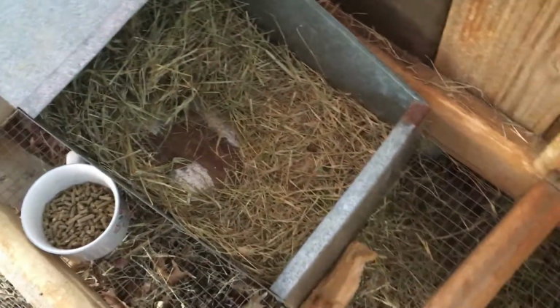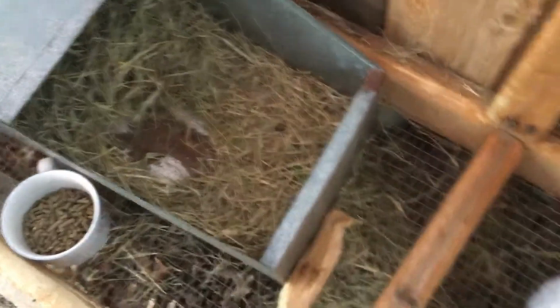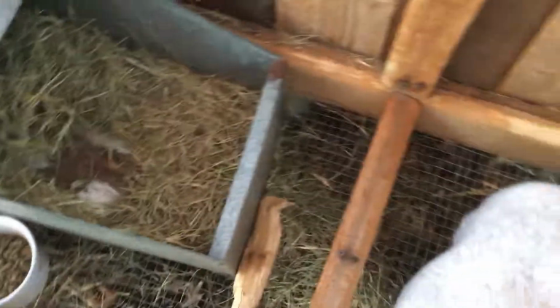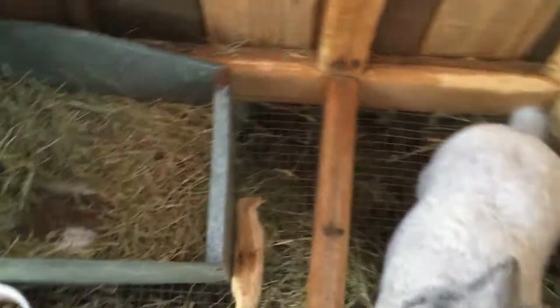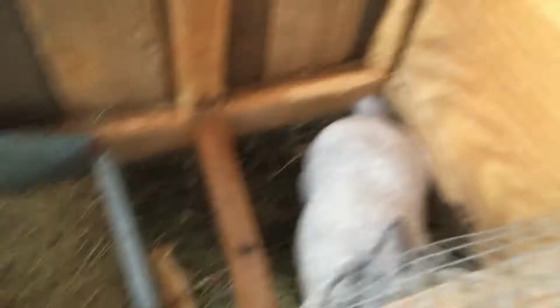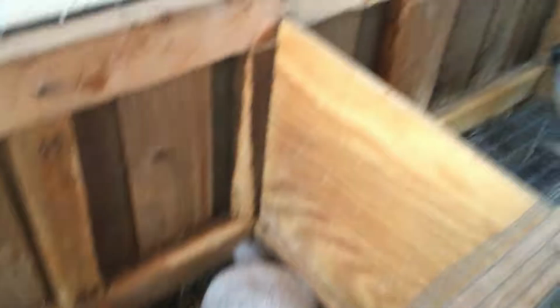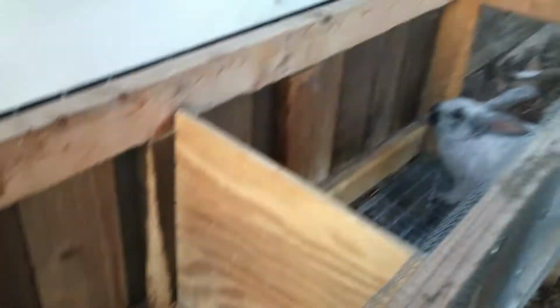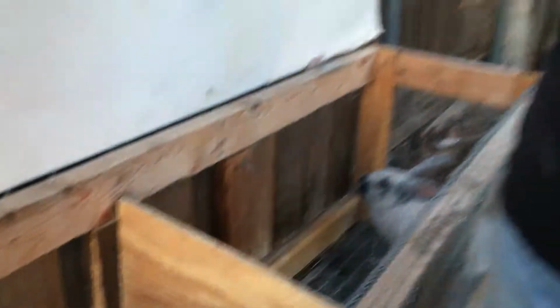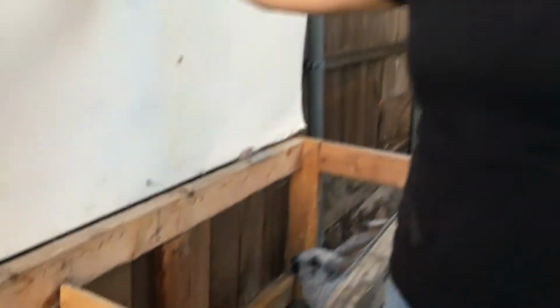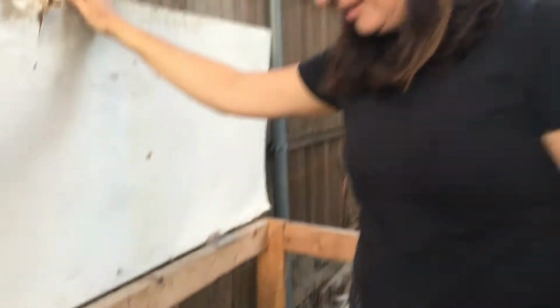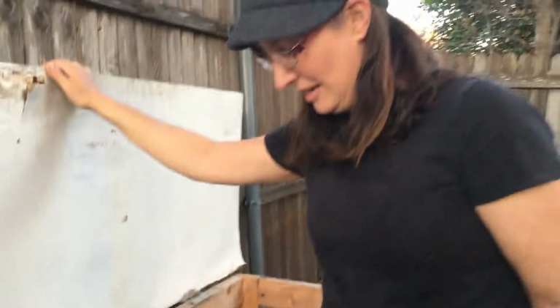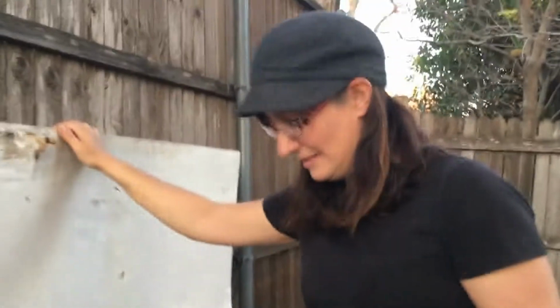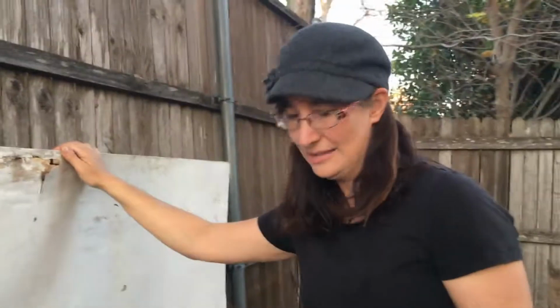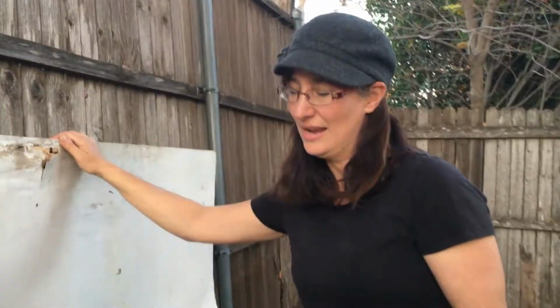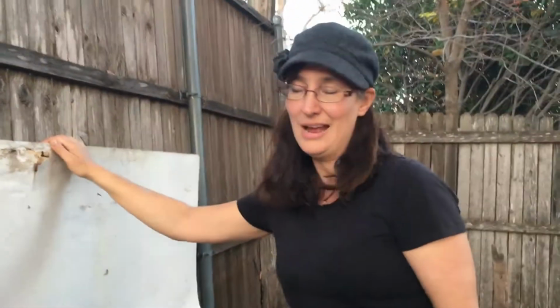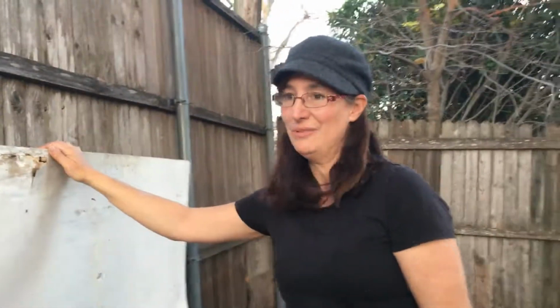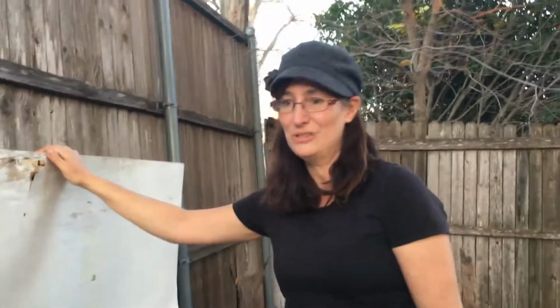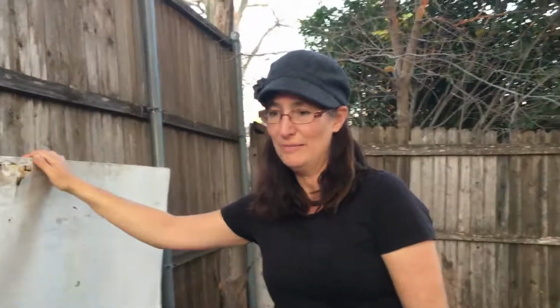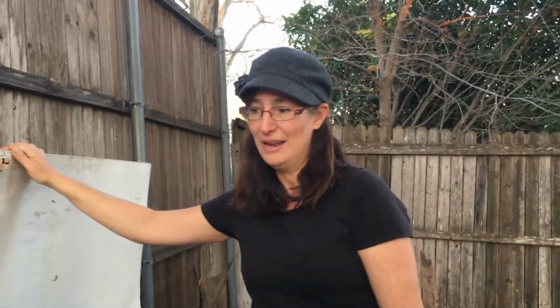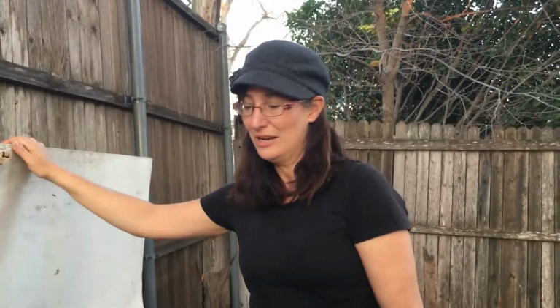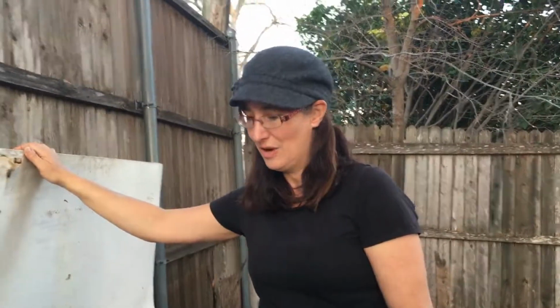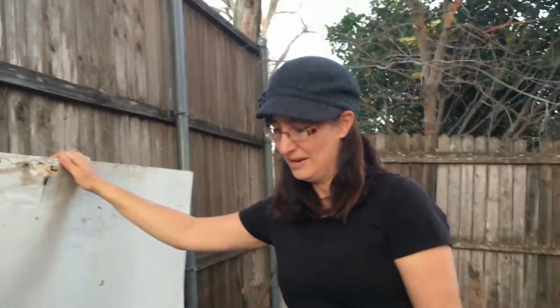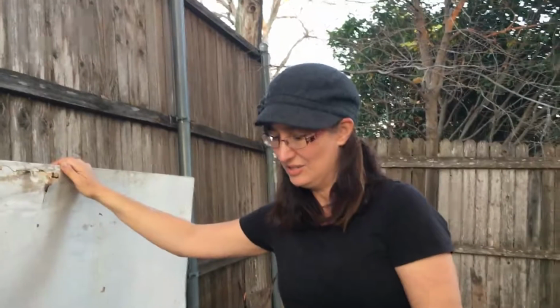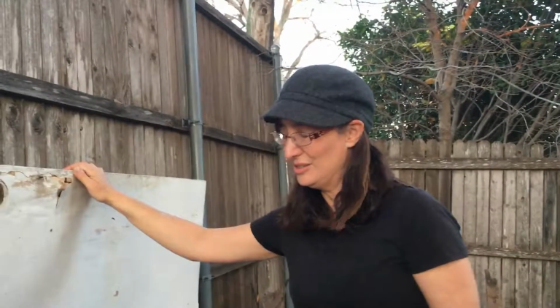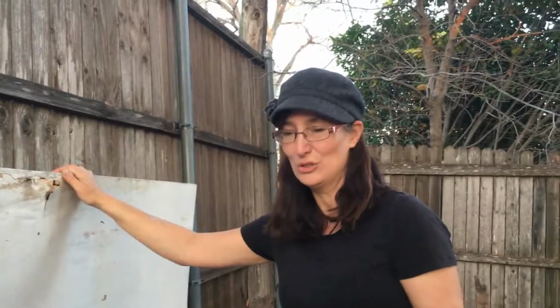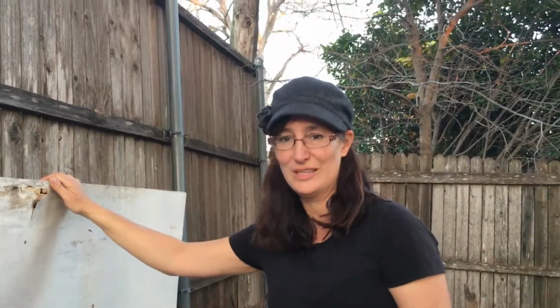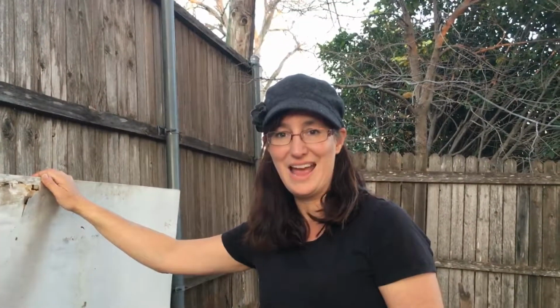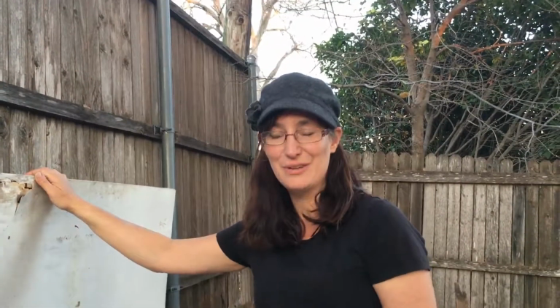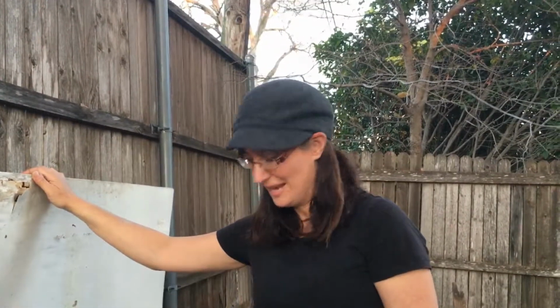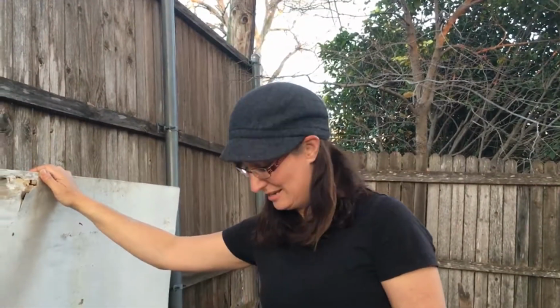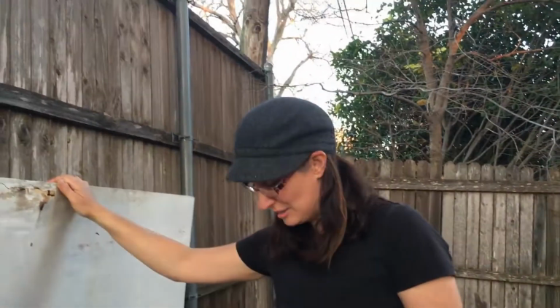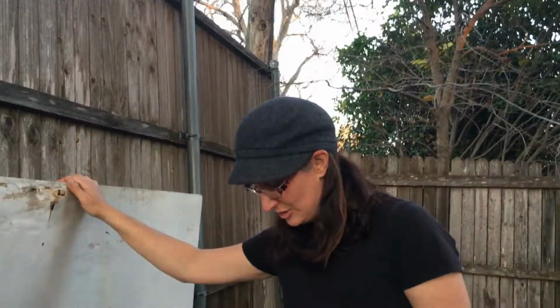They do look a certain way when they're about to give birth — they're just laying there. I wish I could describe it; it's just a certain look that they have and I can usually tell.